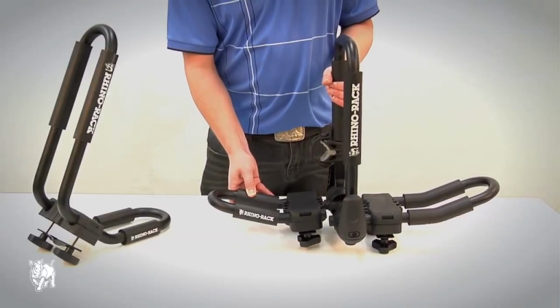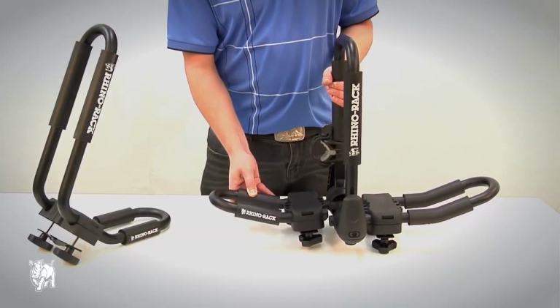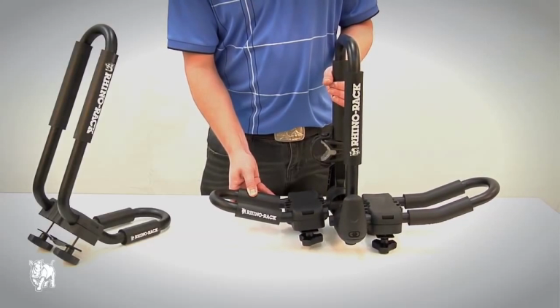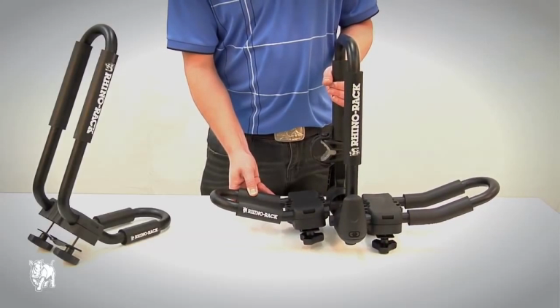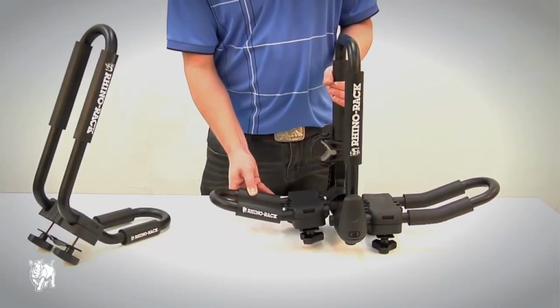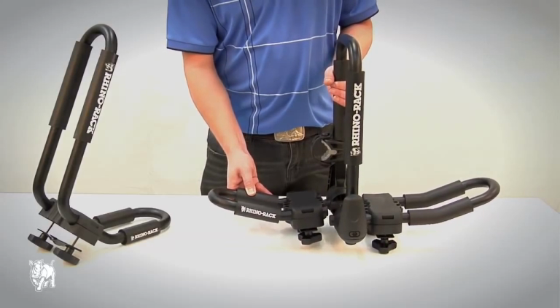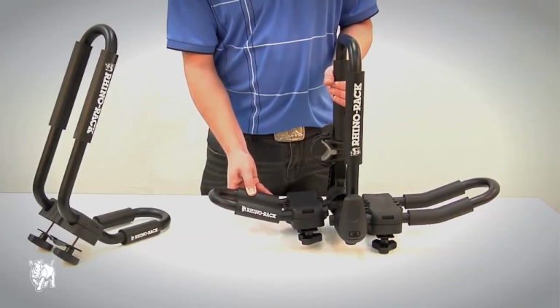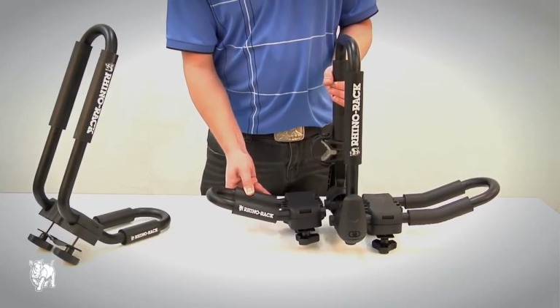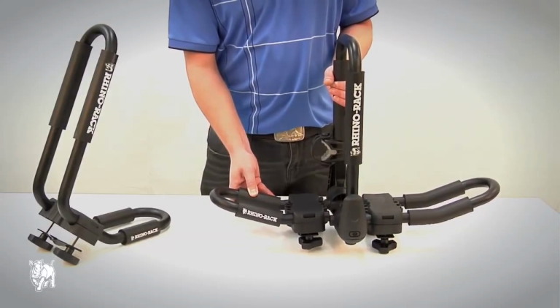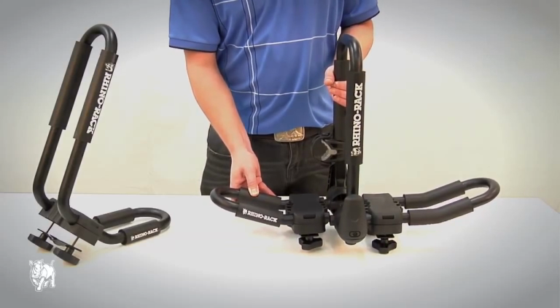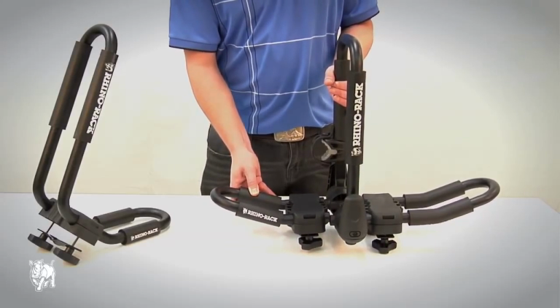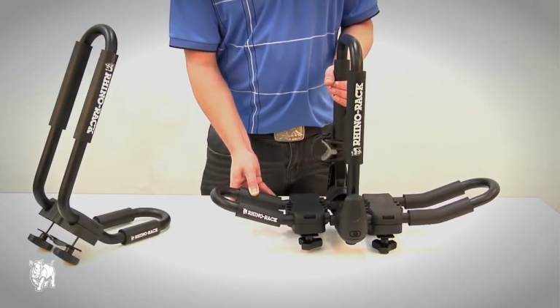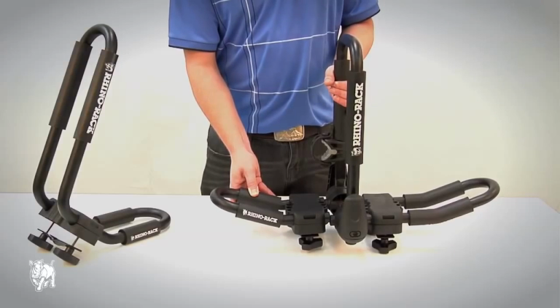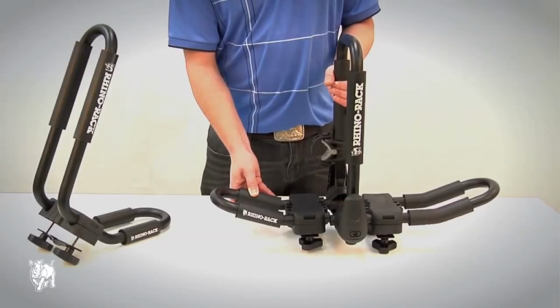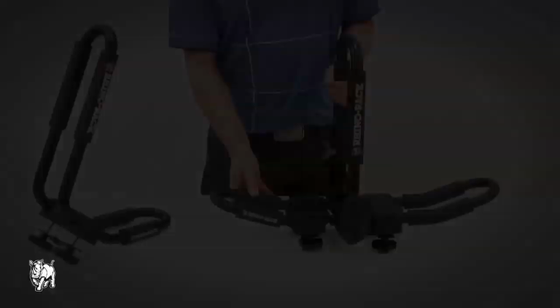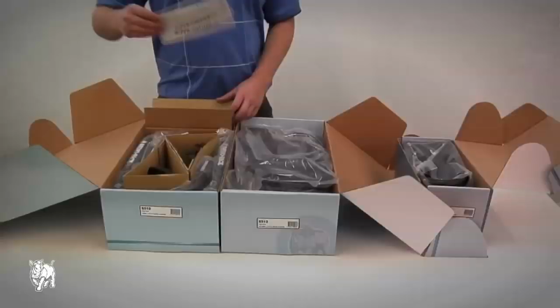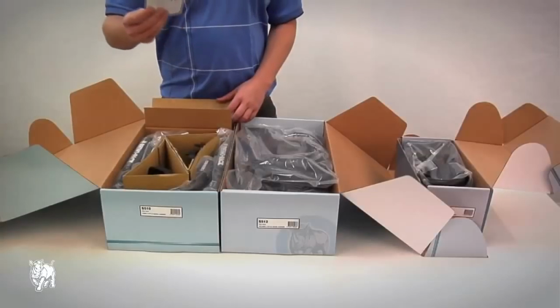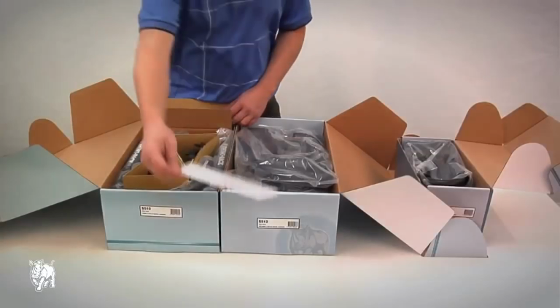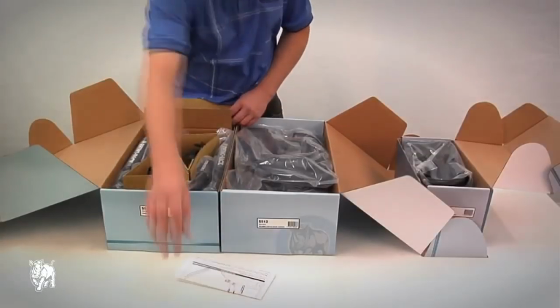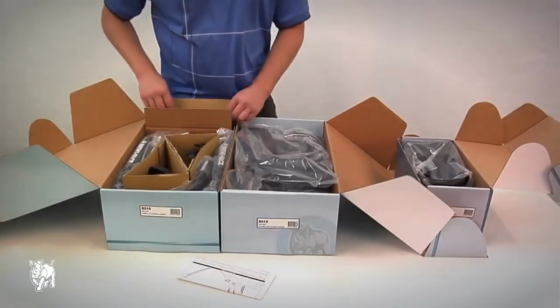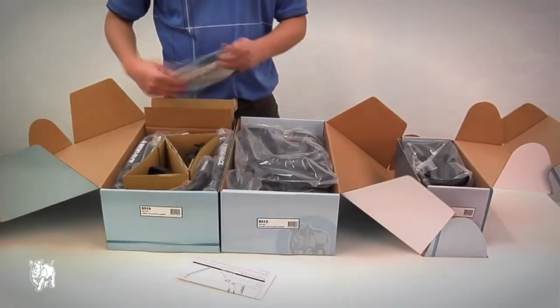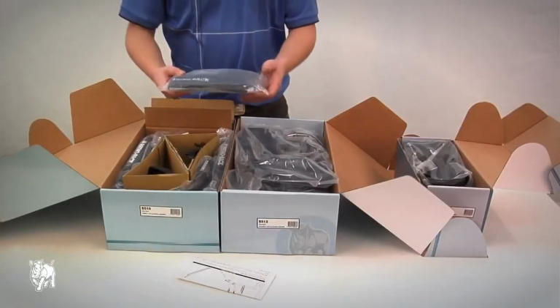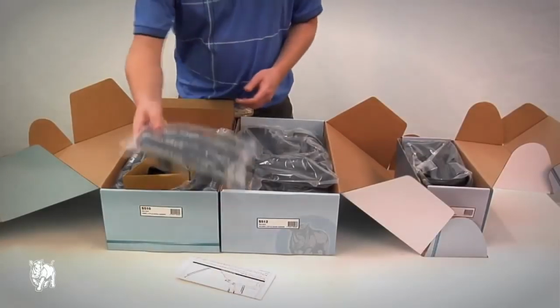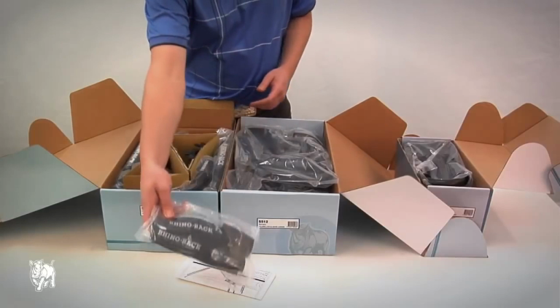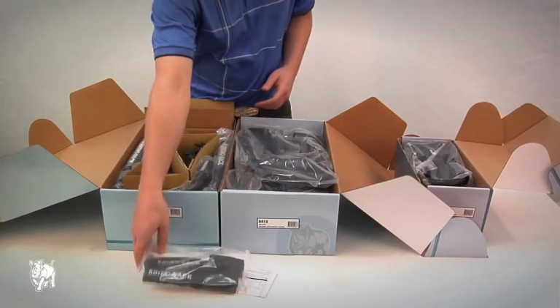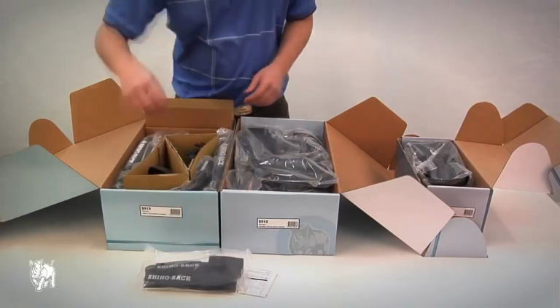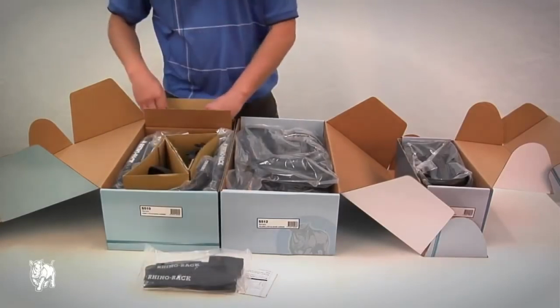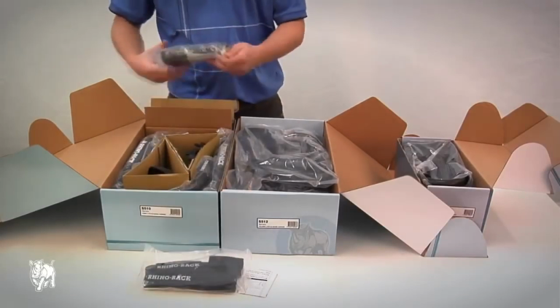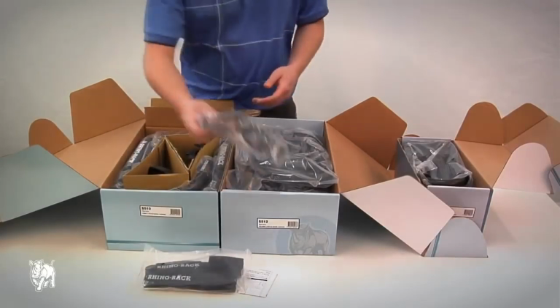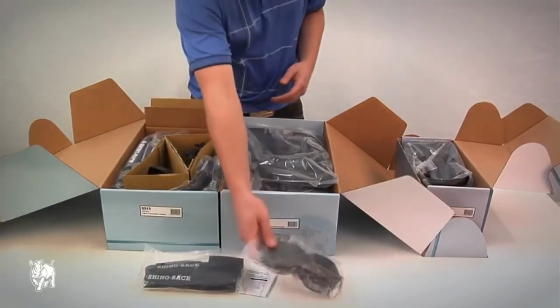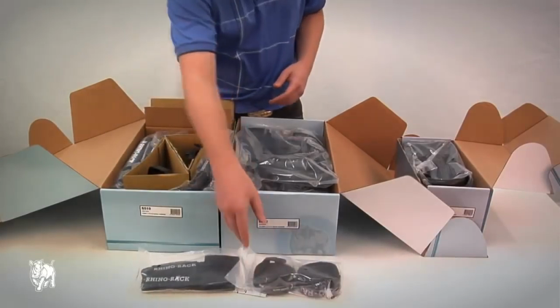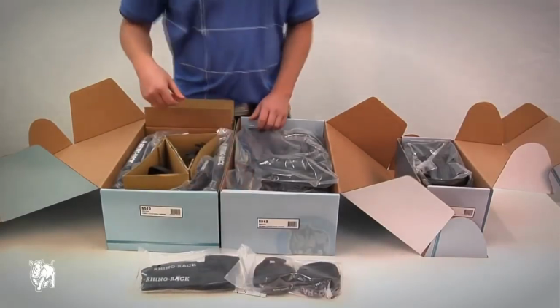This extension piece gives you greater flexibility and options for your watercraft without the expense of purchasing a complete second unit. In each box you'll find fitting instructions, a pair of 3m kayak straps, and a pair of 5.5m tie down straps.